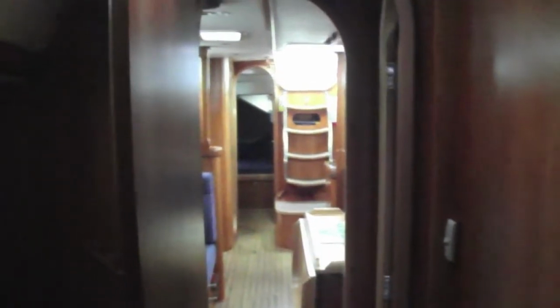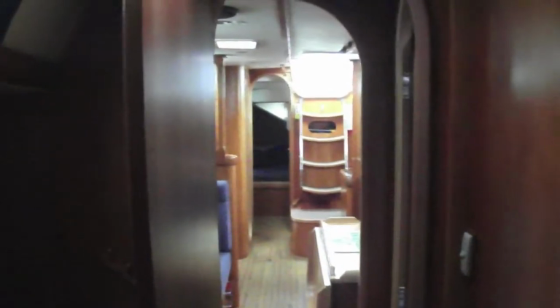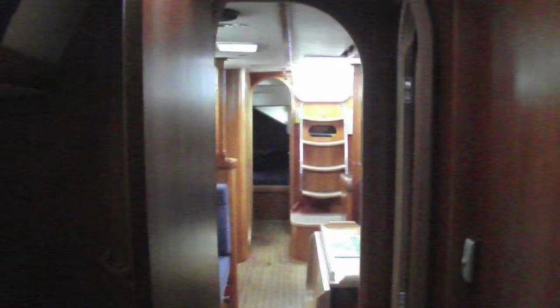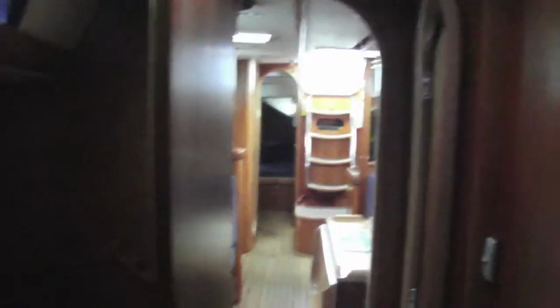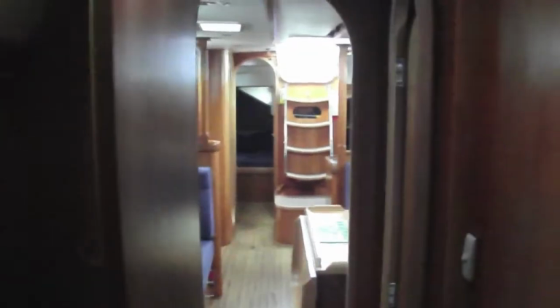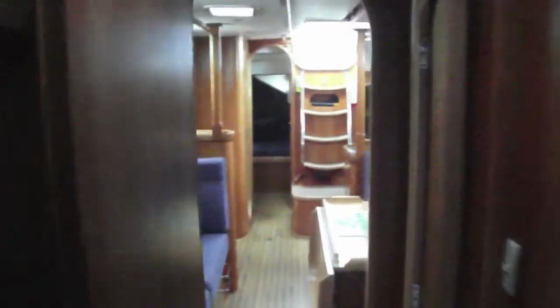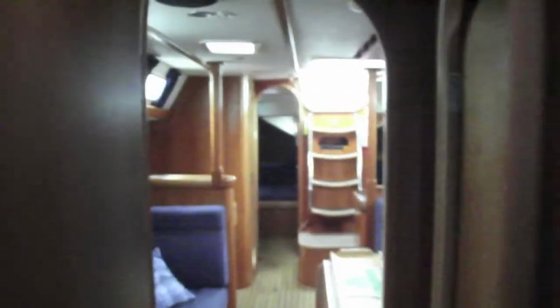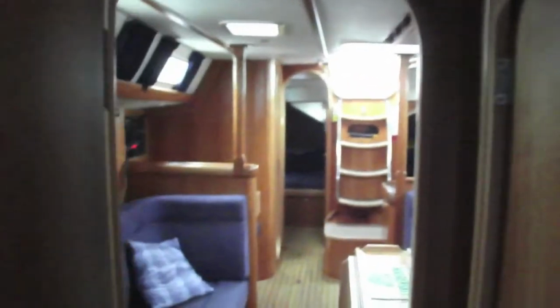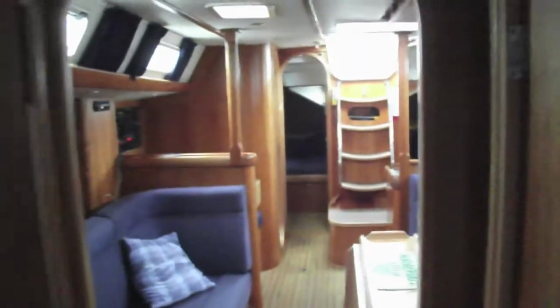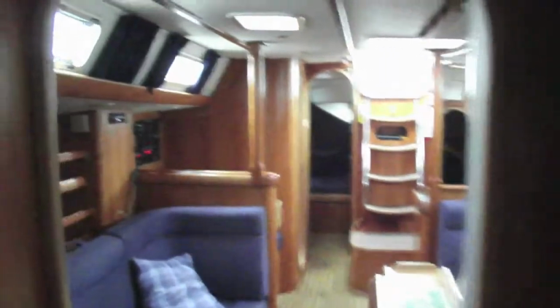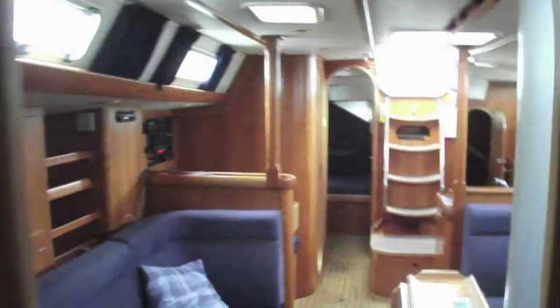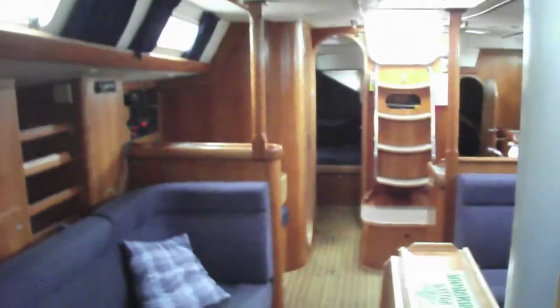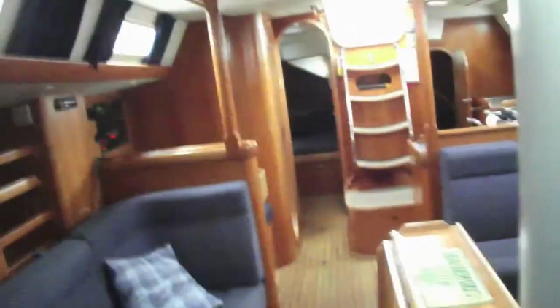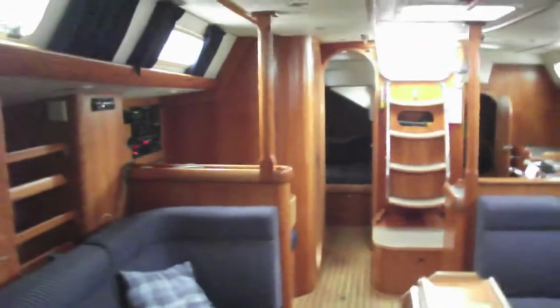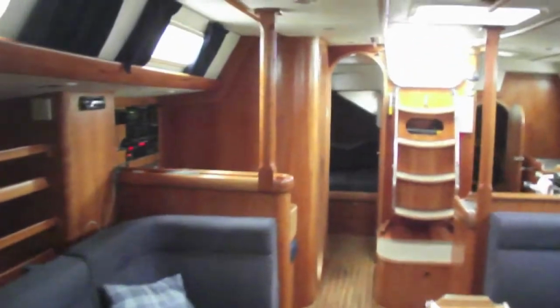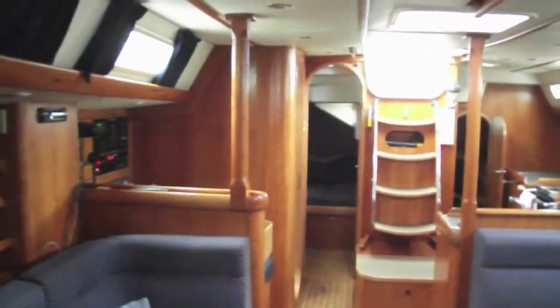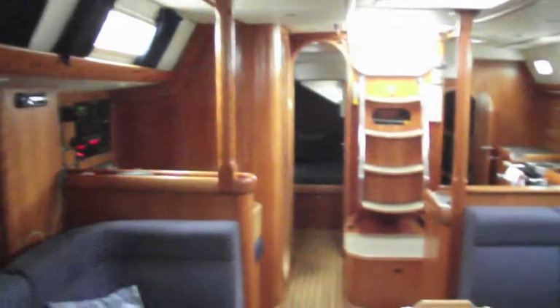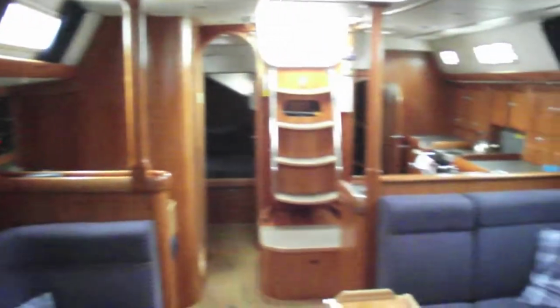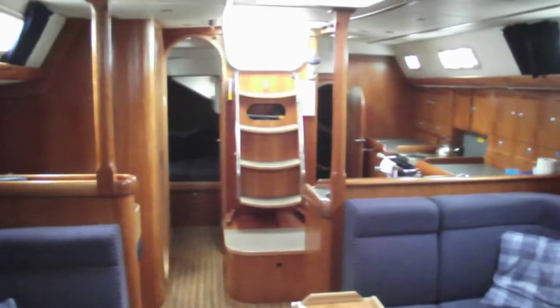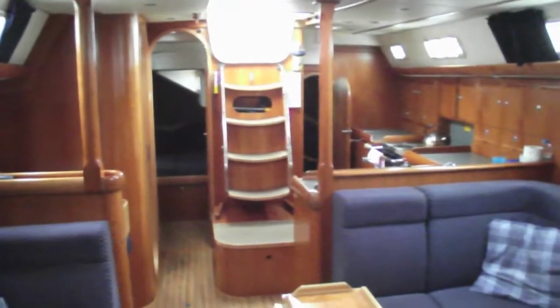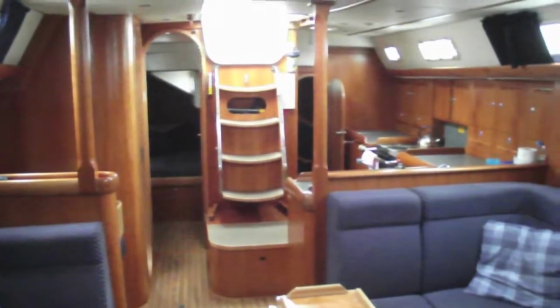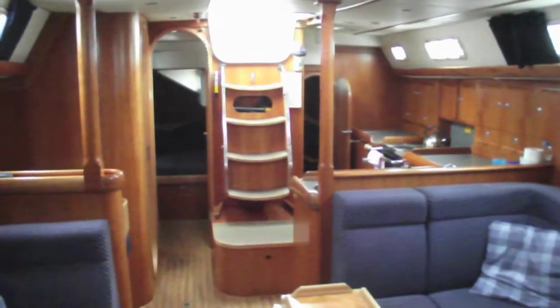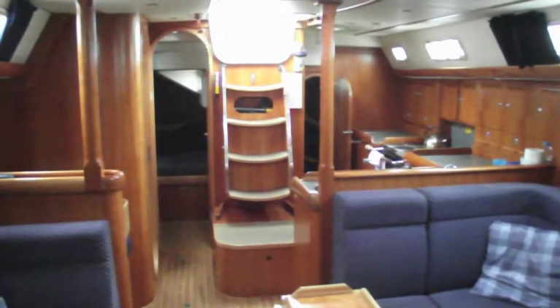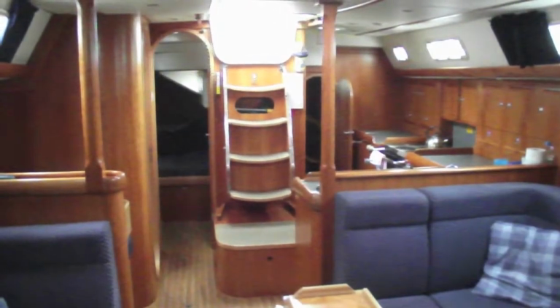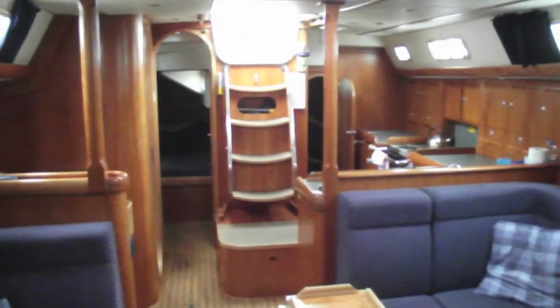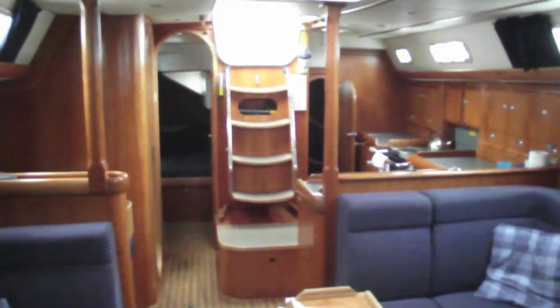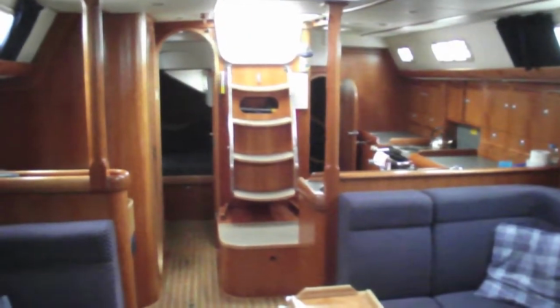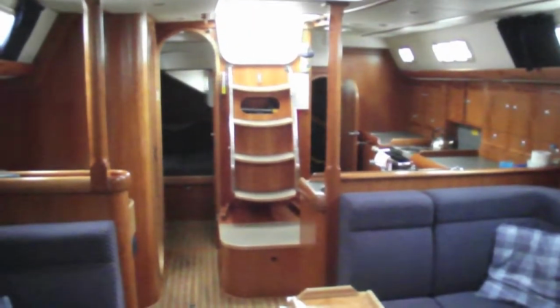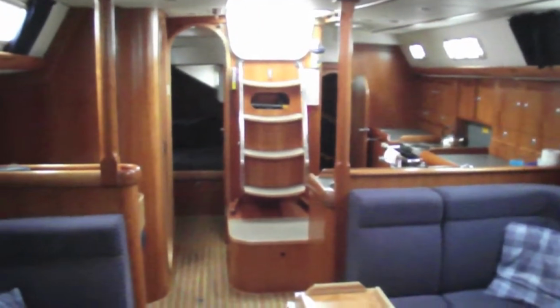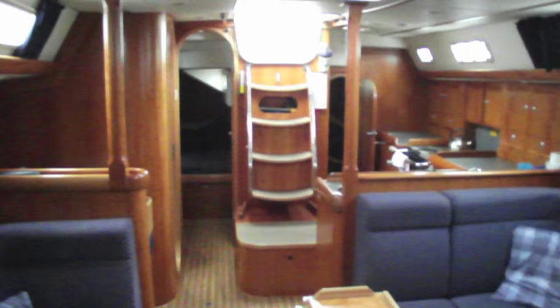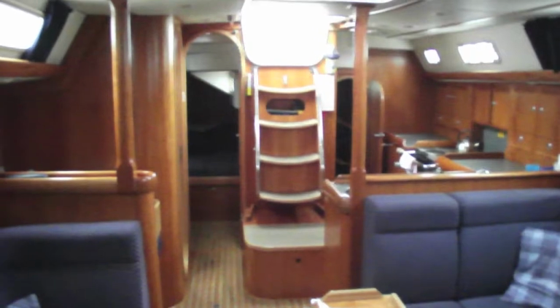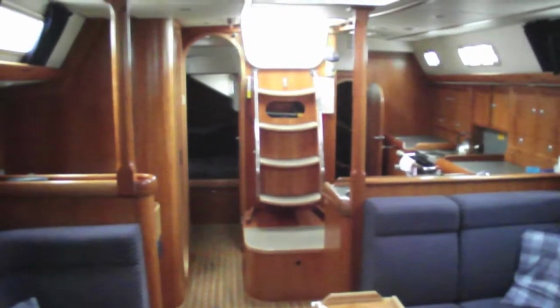A beautifully appointed boat, exceptionally well maintained to a very high standard. This is Boatshed Dartmouth and the Starlight 46.